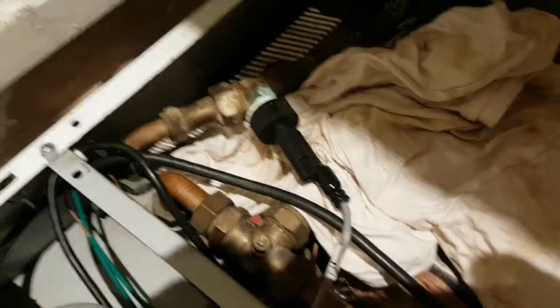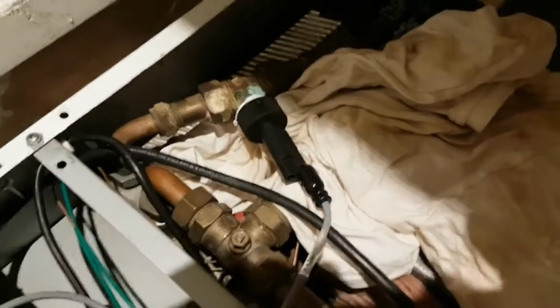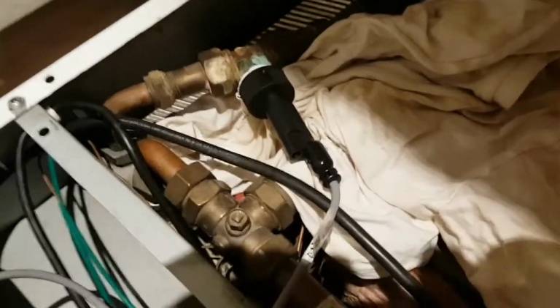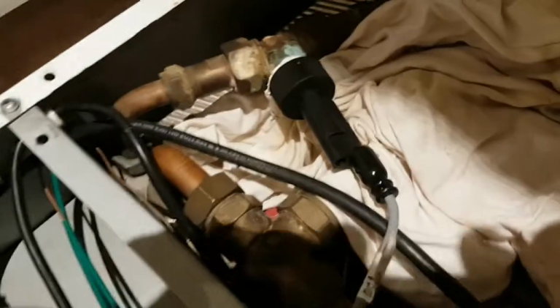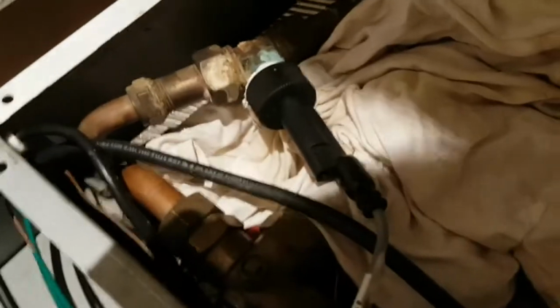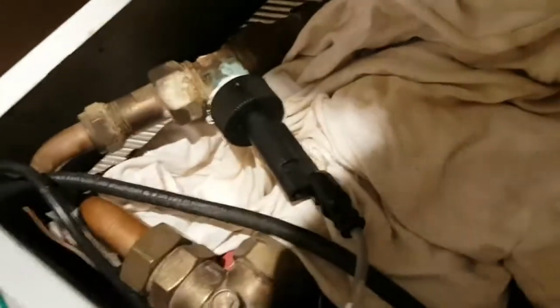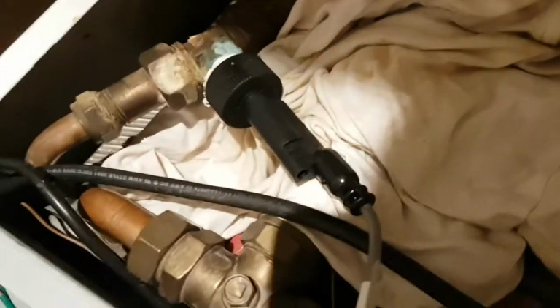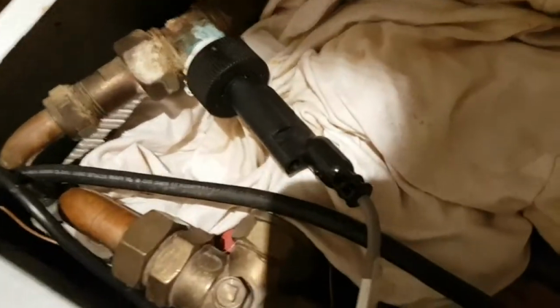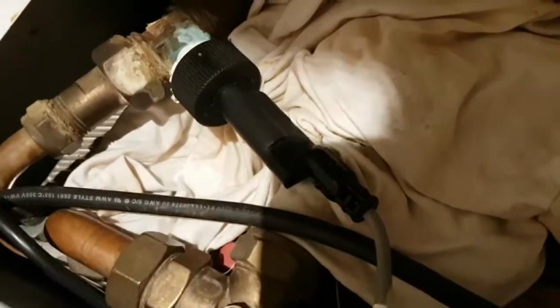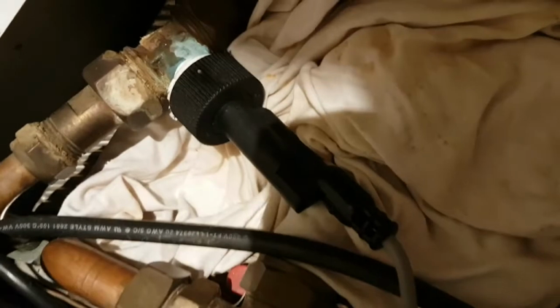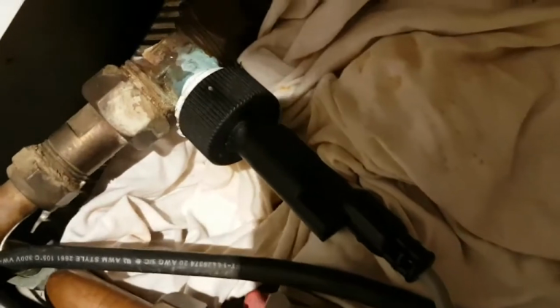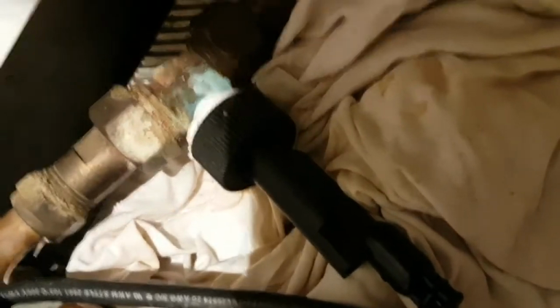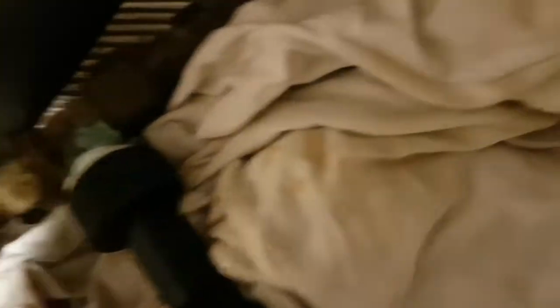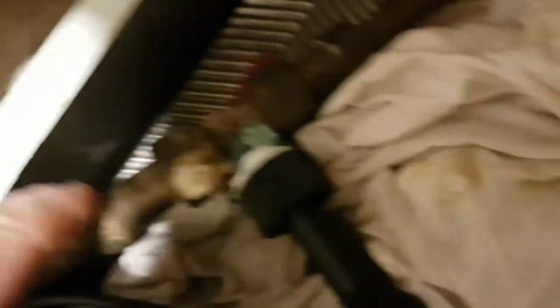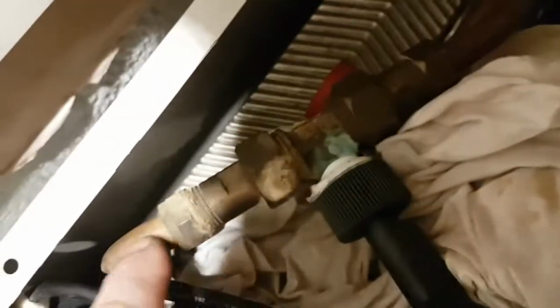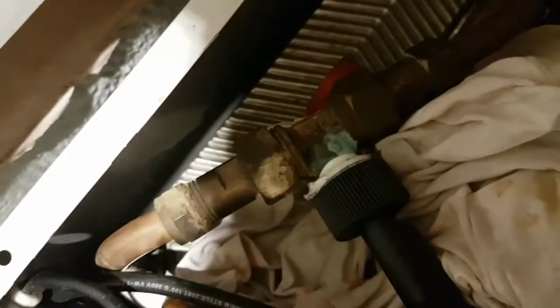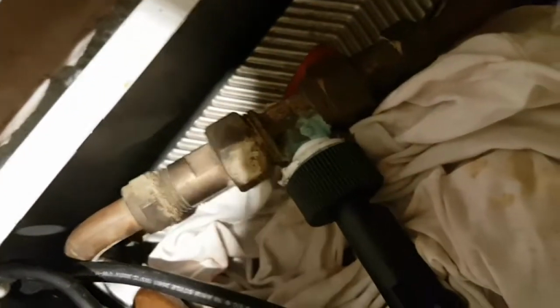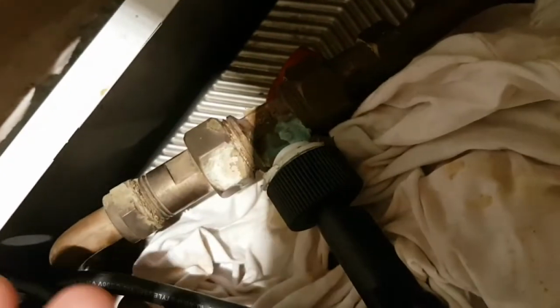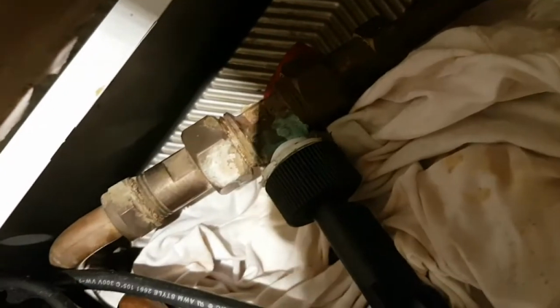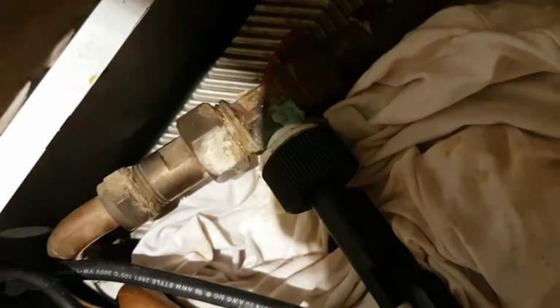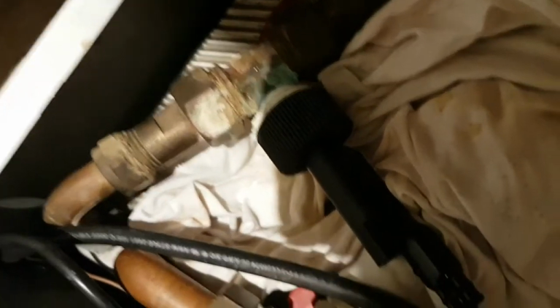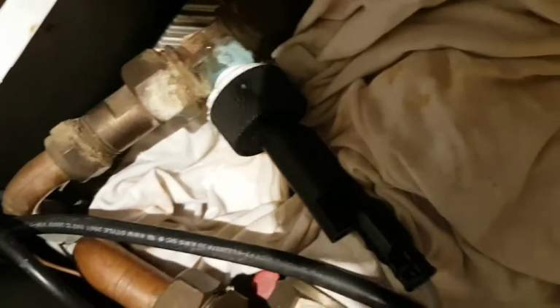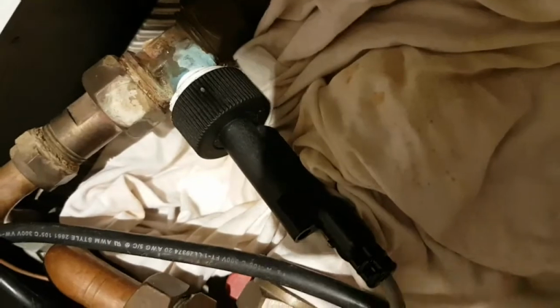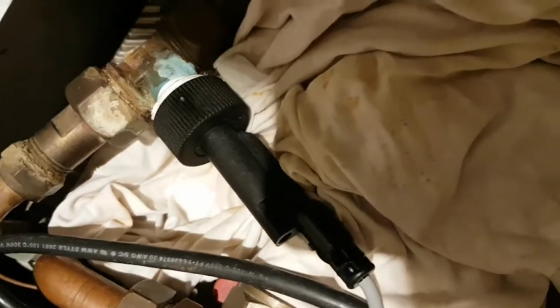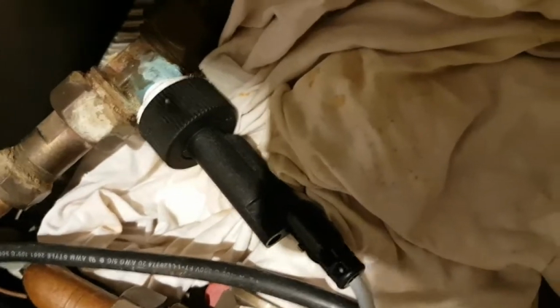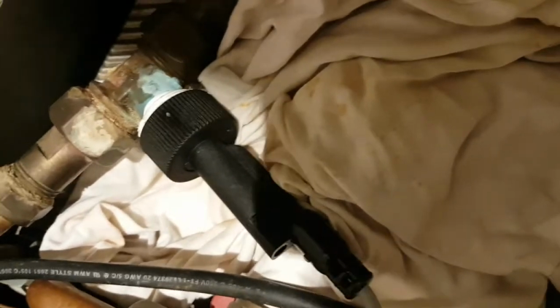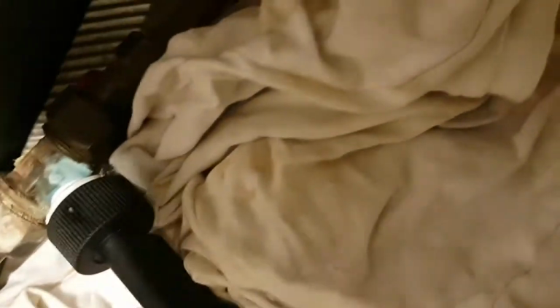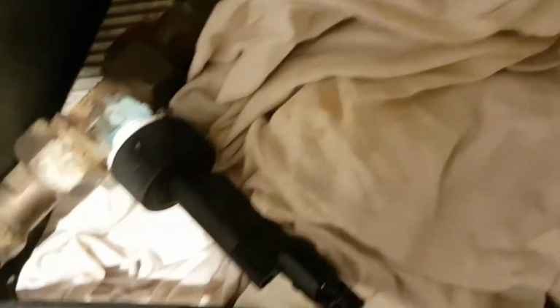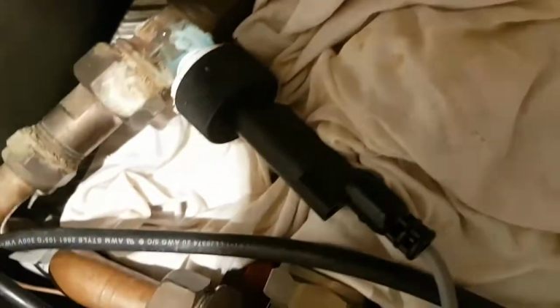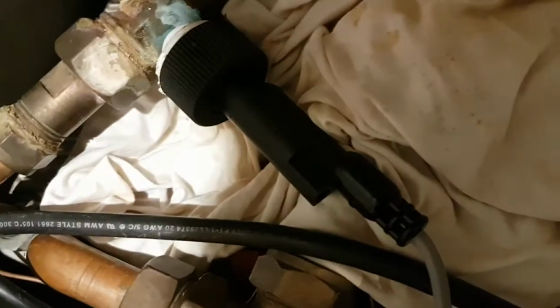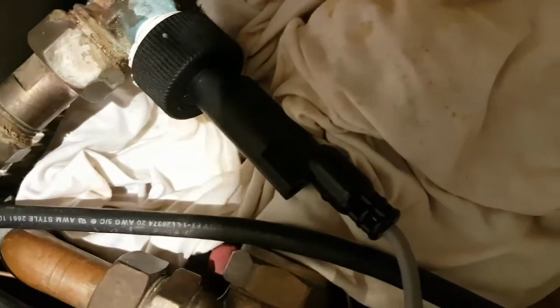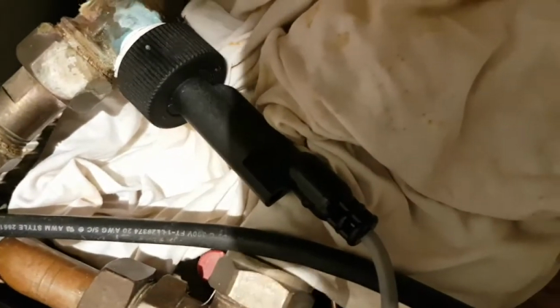This switch is a fraction of the cost of the Worcester Bosch one, because it comes with all the plumbing fittings. They want about 100 quid plus. This was 37 pounds off Amazon.